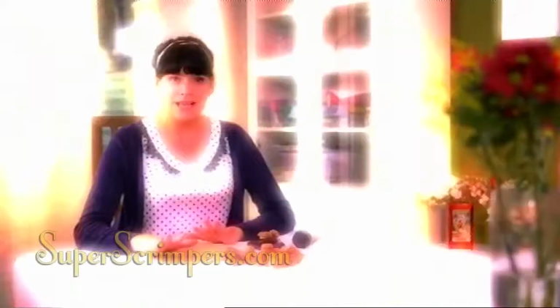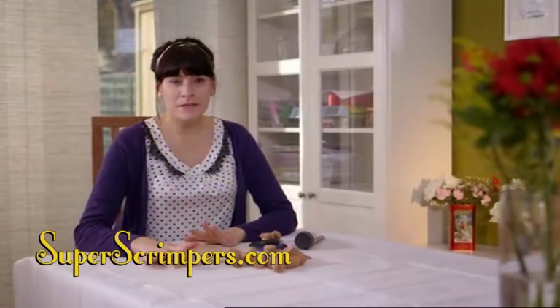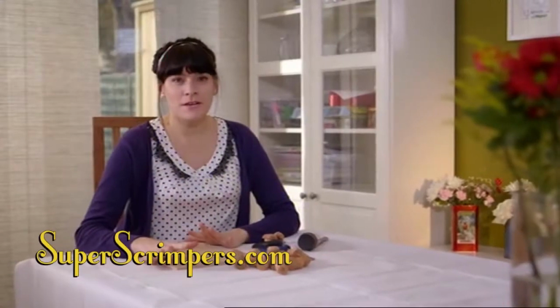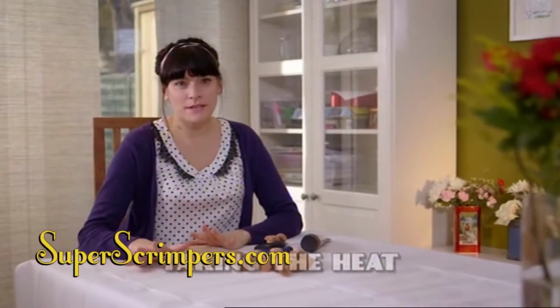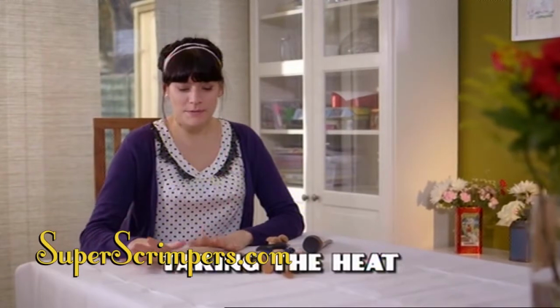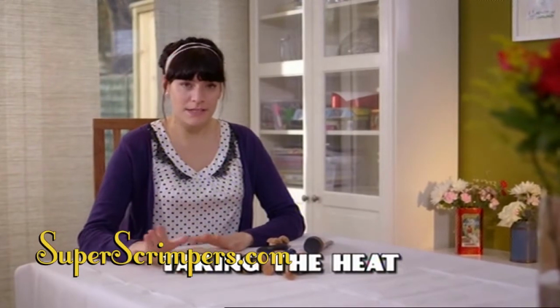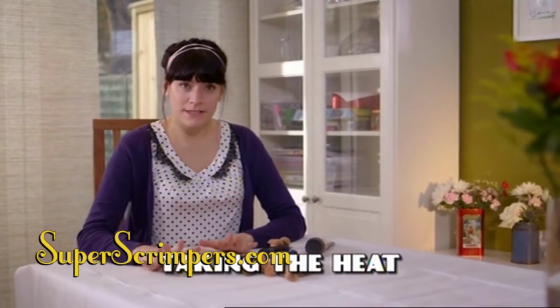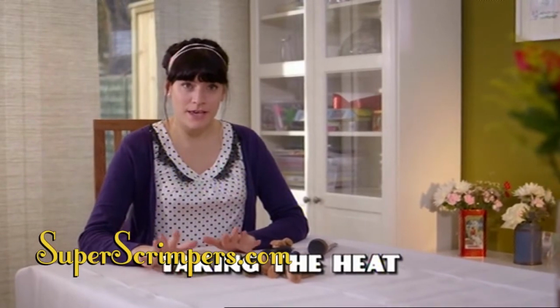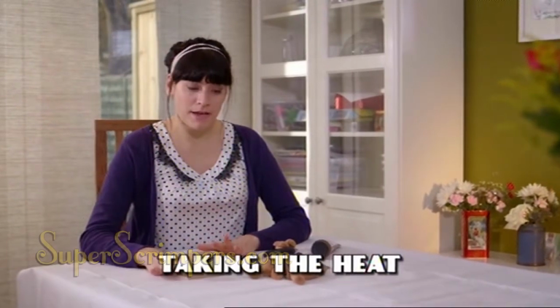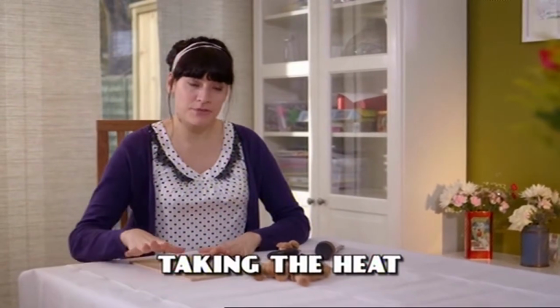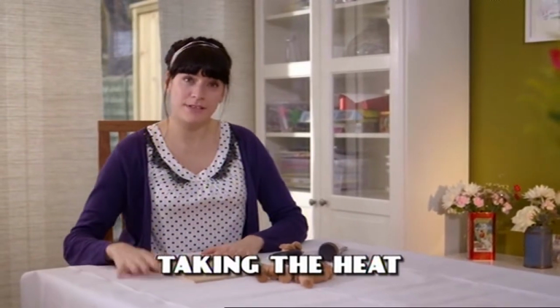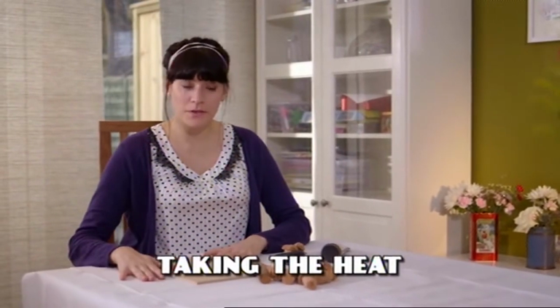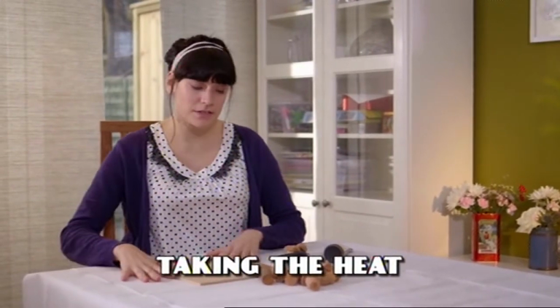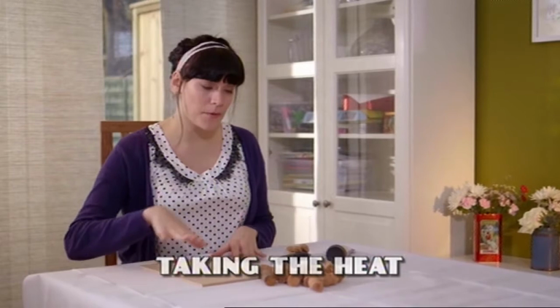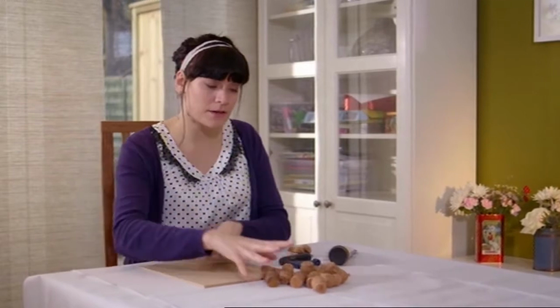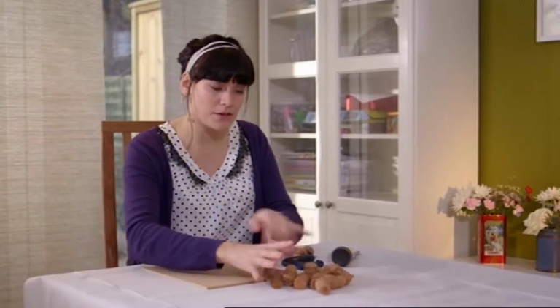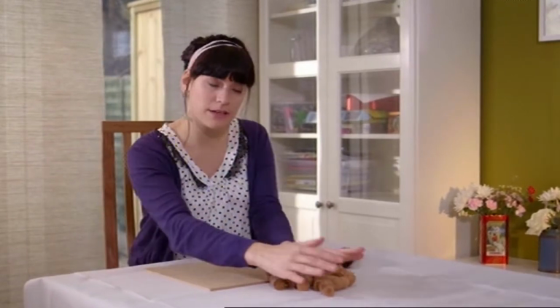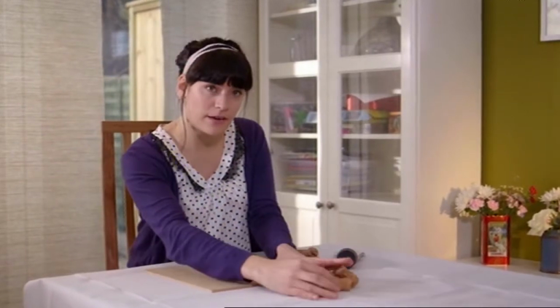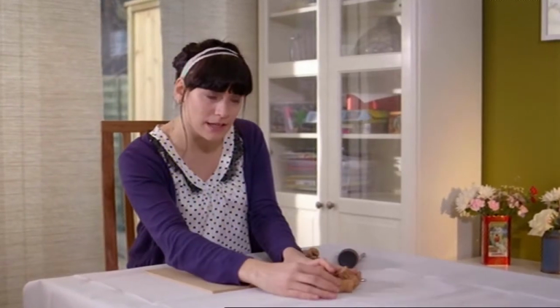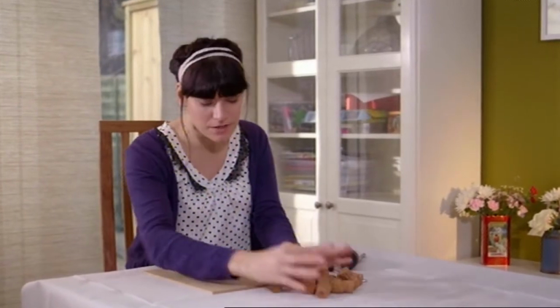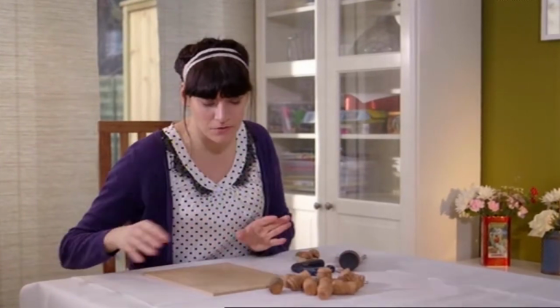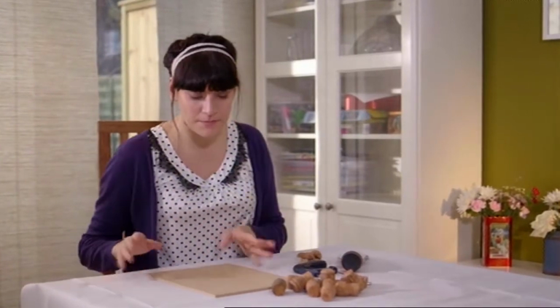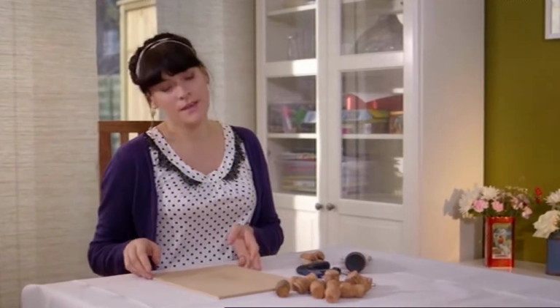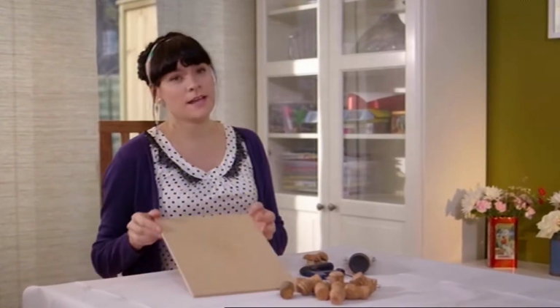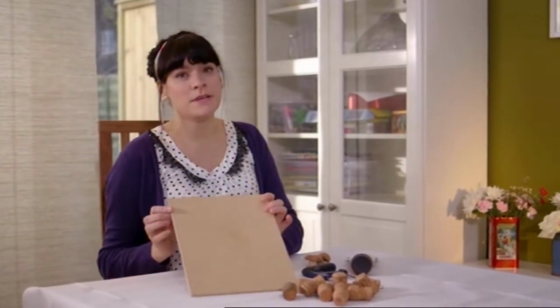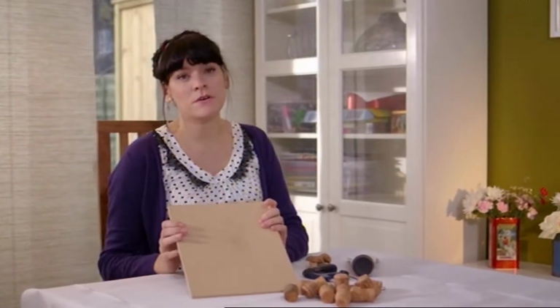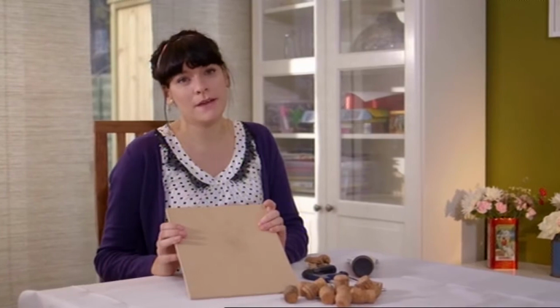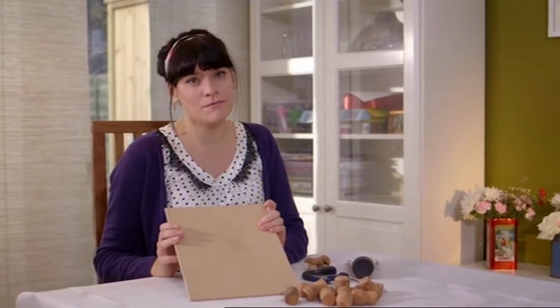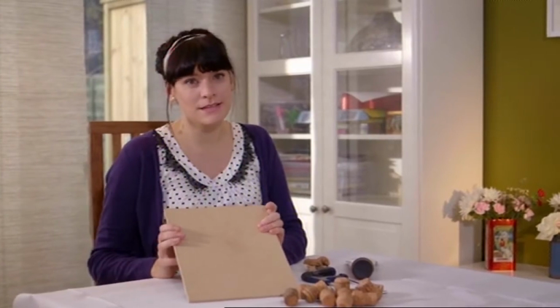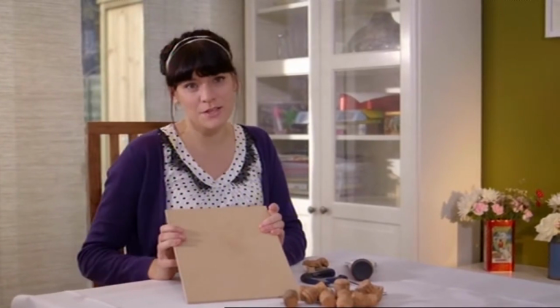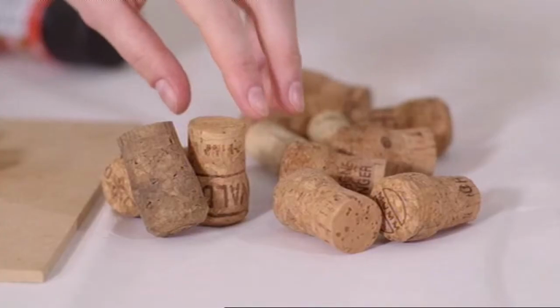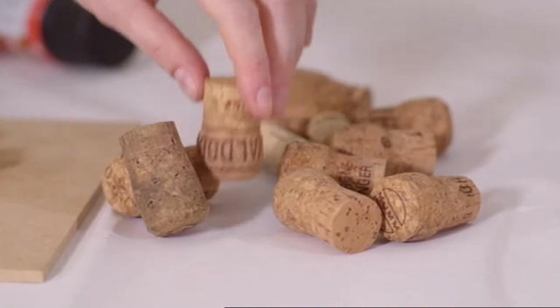There's absolutely no need to waste money on expensive heat mats to protect your table or your worktop. I'm going to show you how you can take all the leftover corks and a piece of wood and make something really stylish to protect your table.